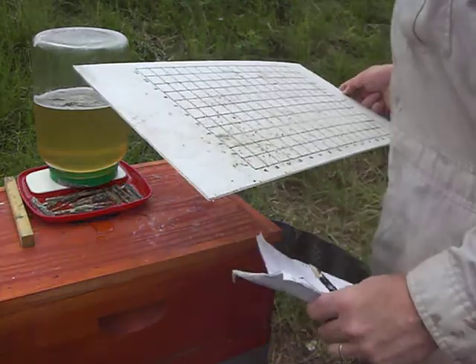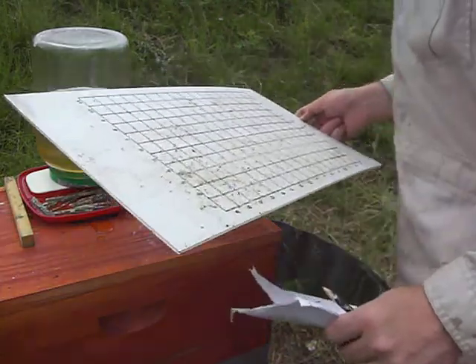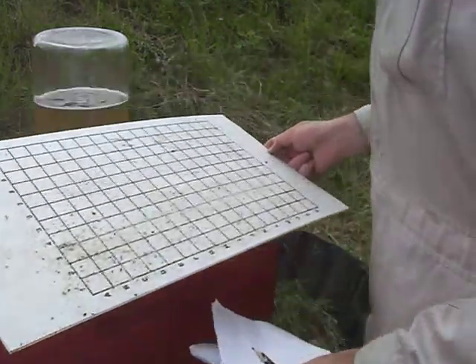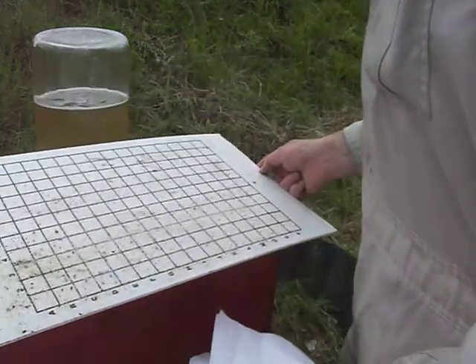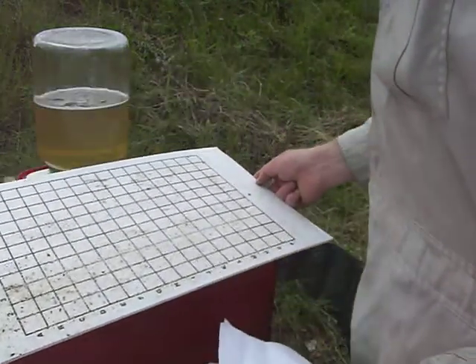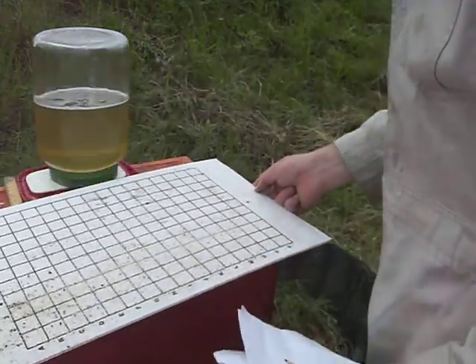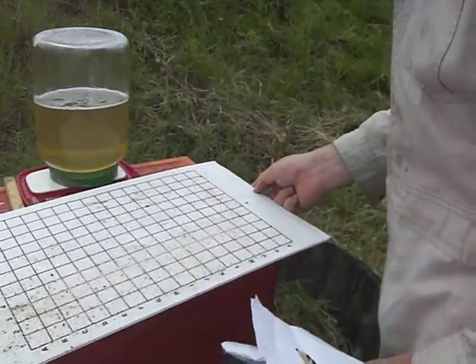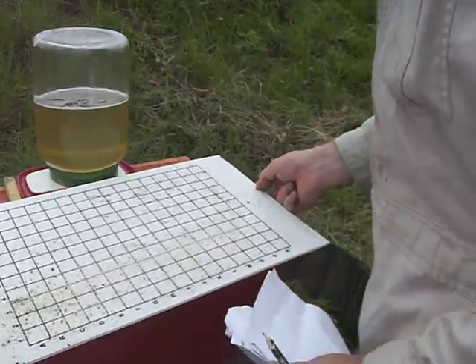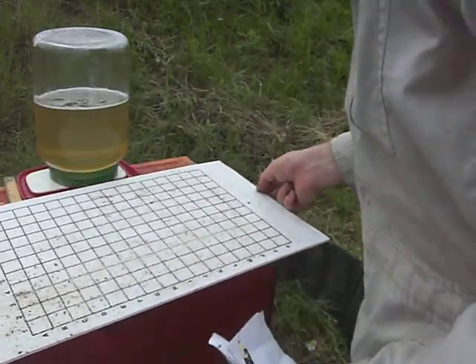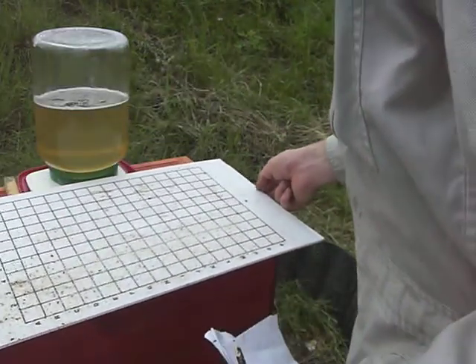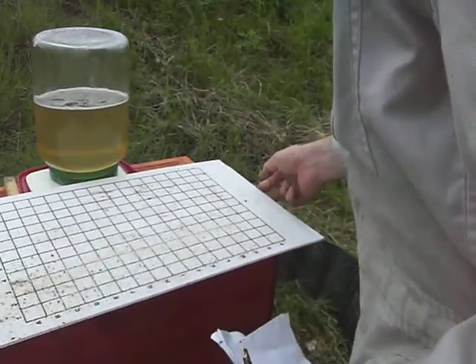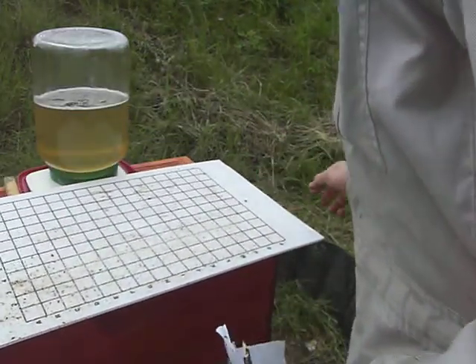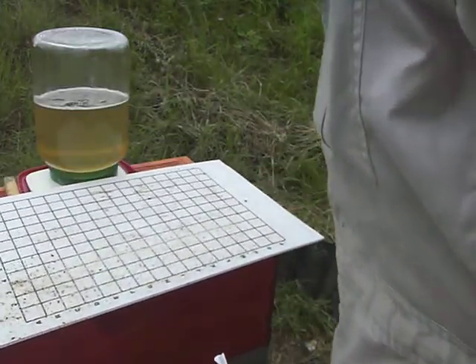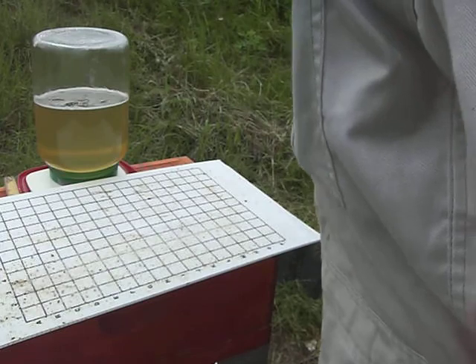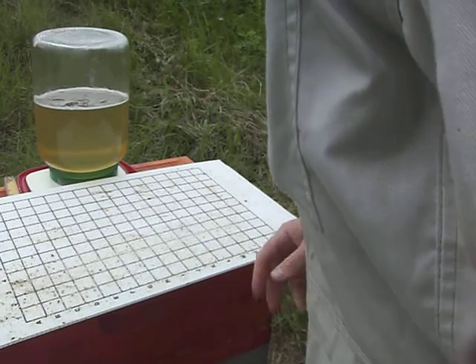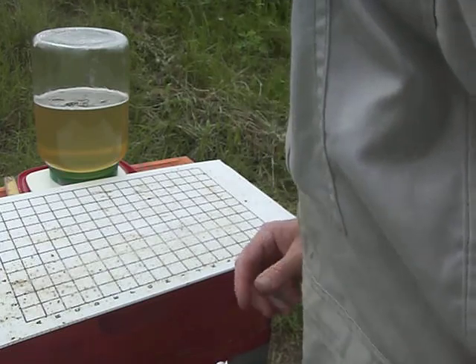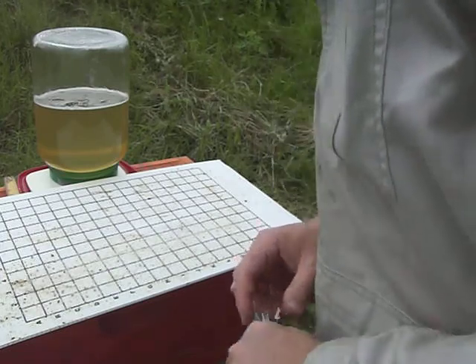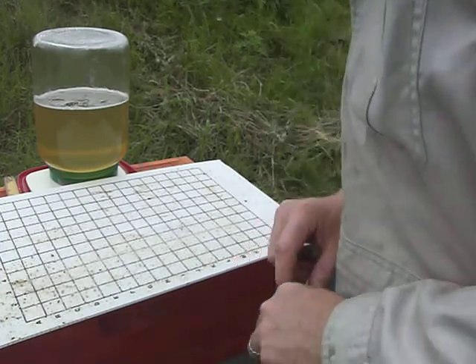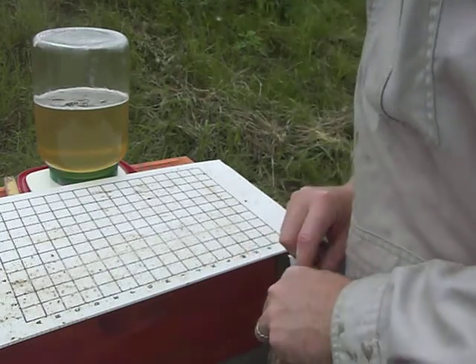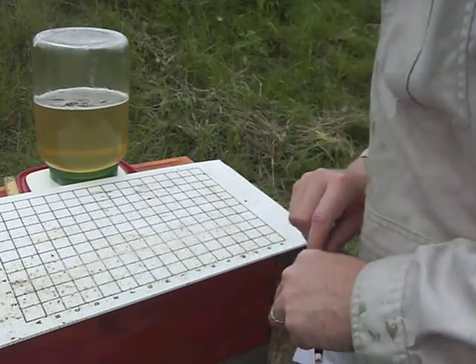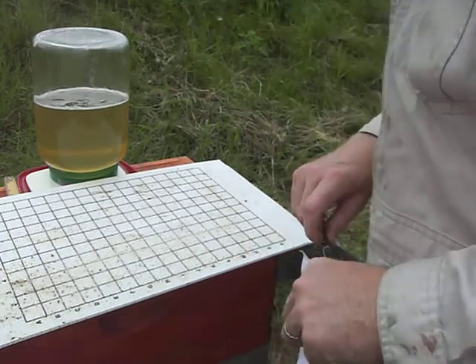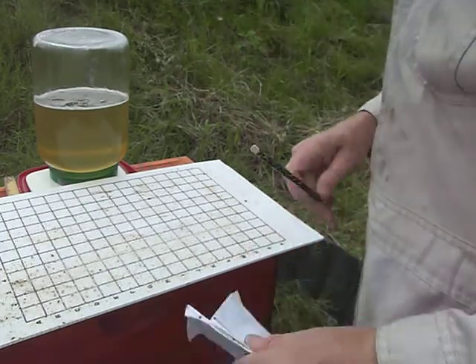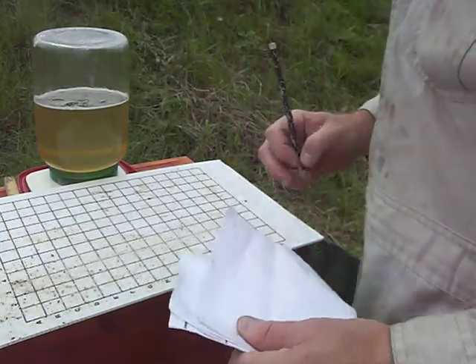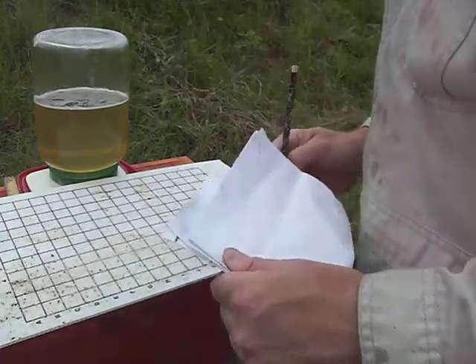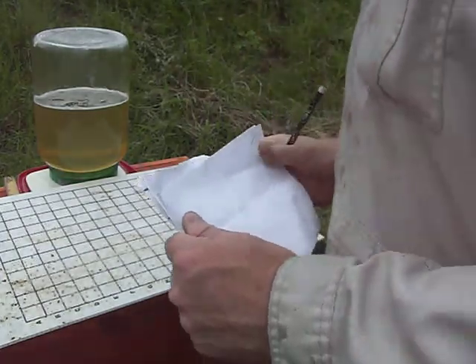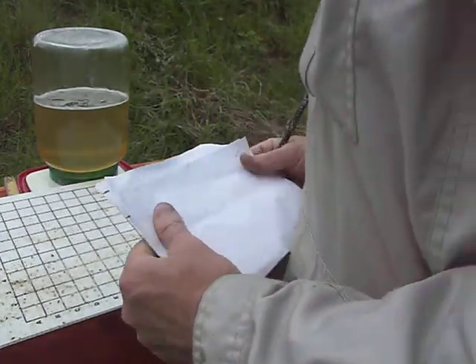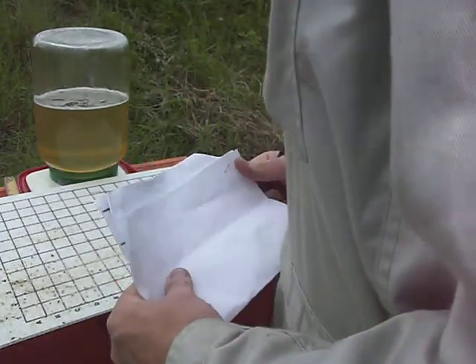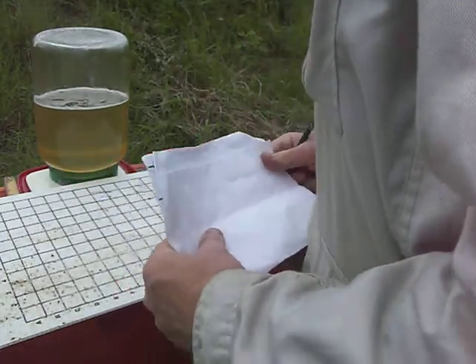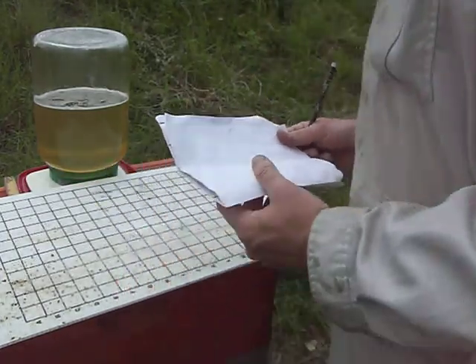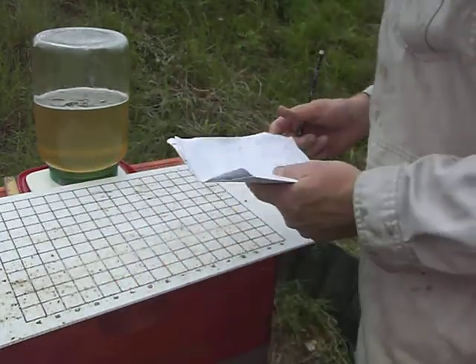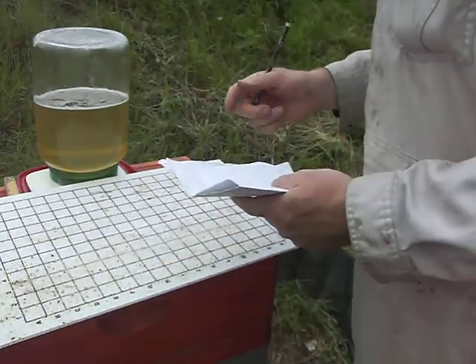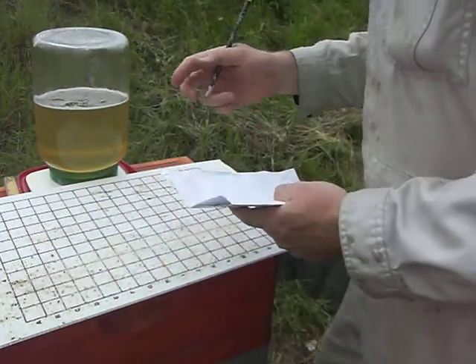So, here is the tray. I see mites. I see some ants.